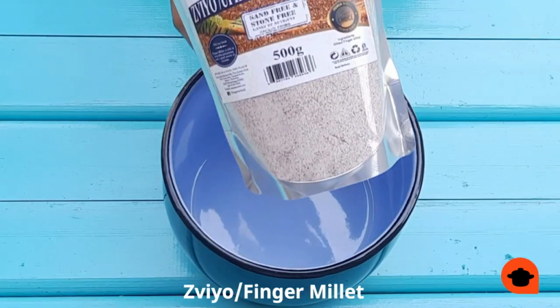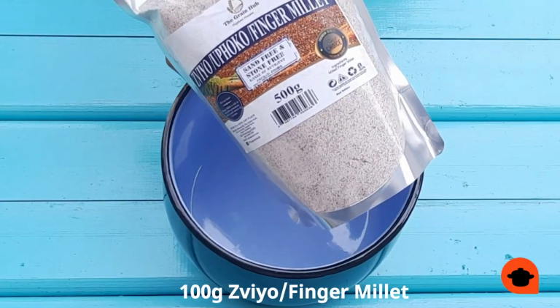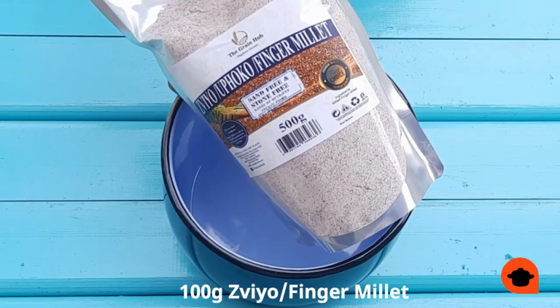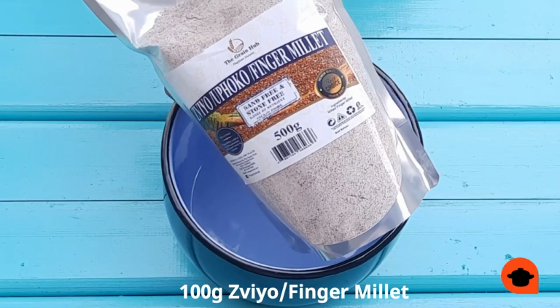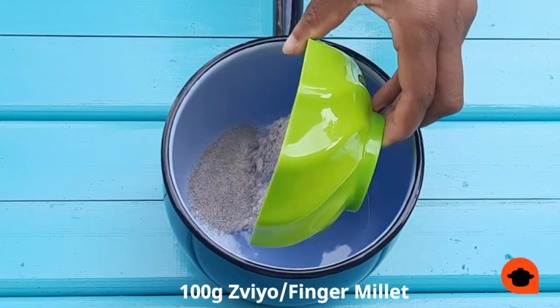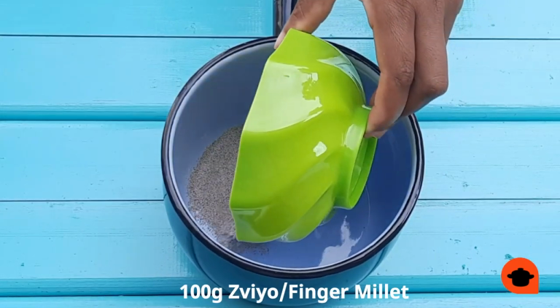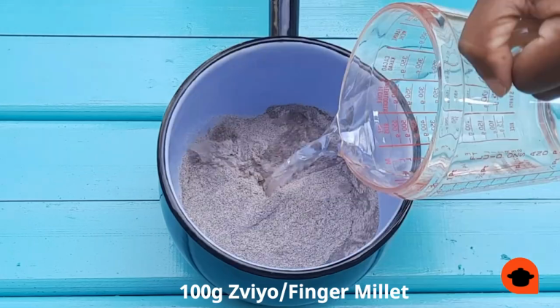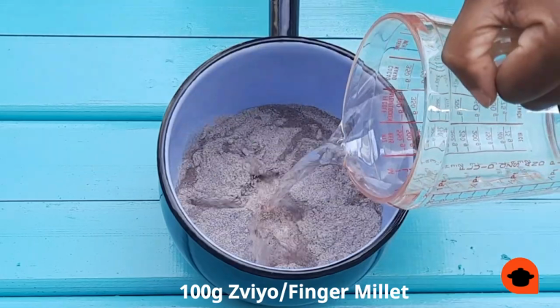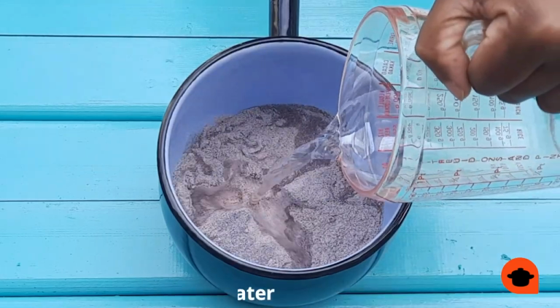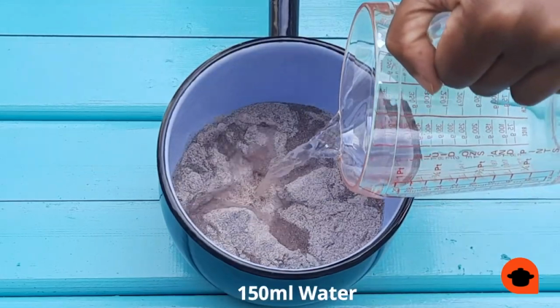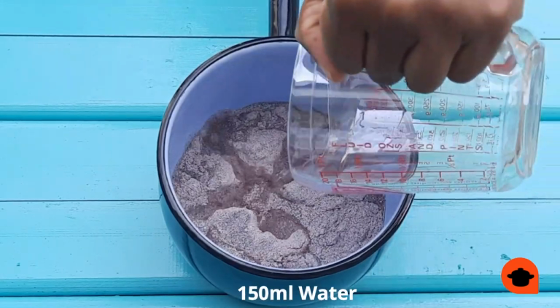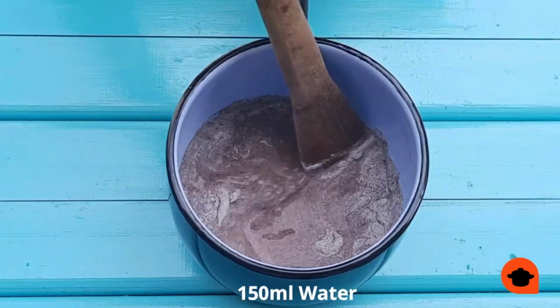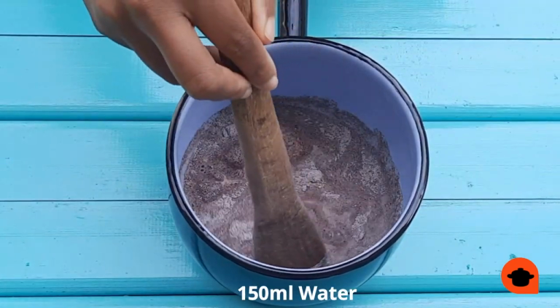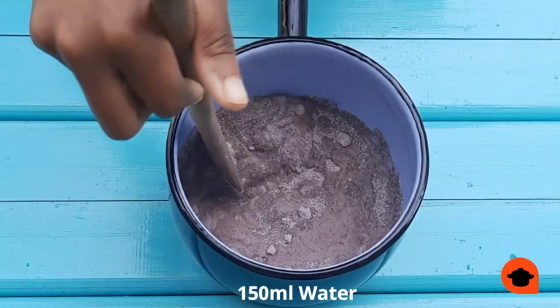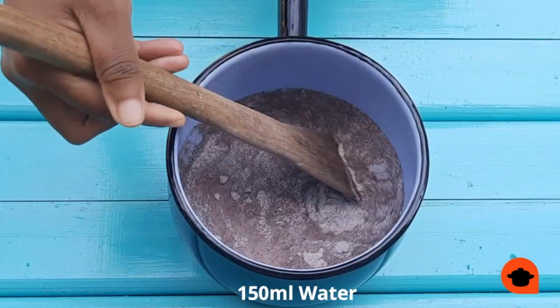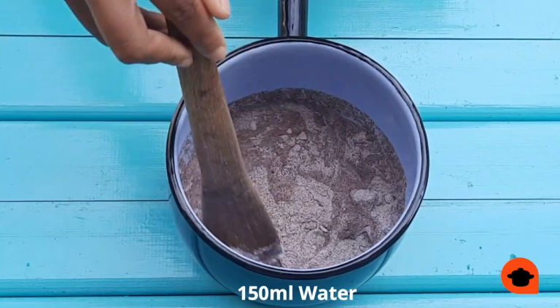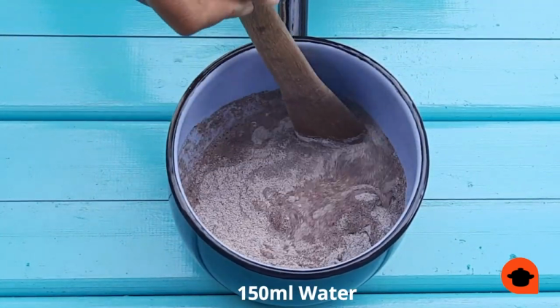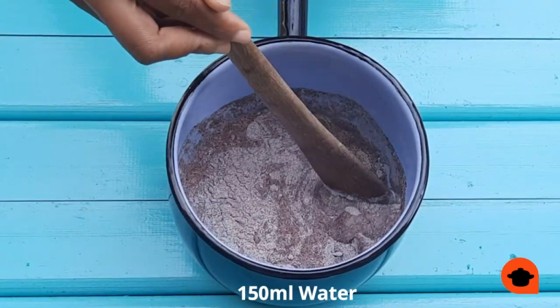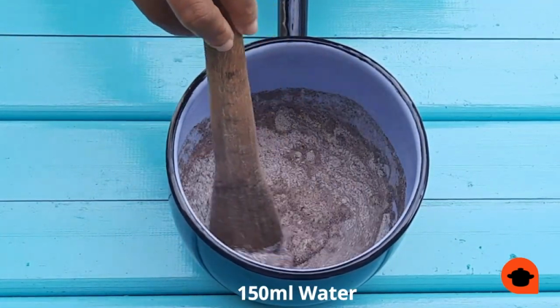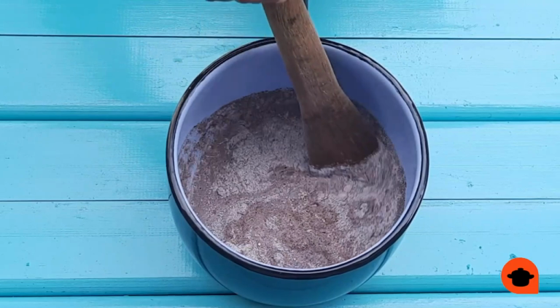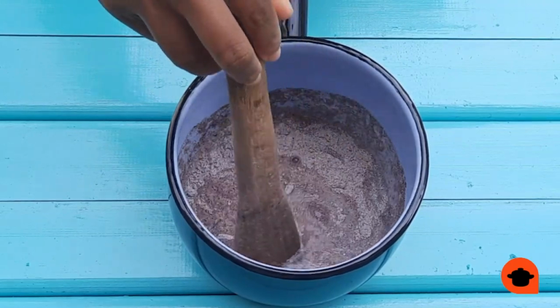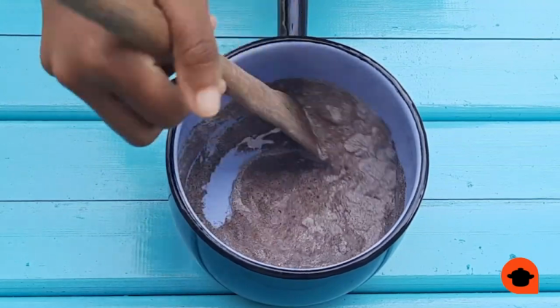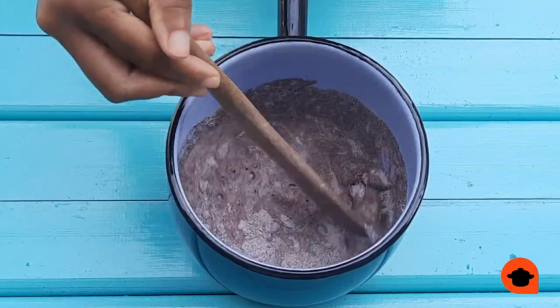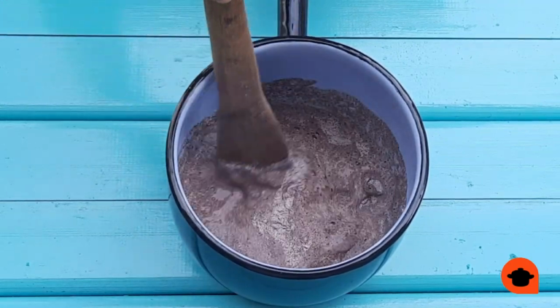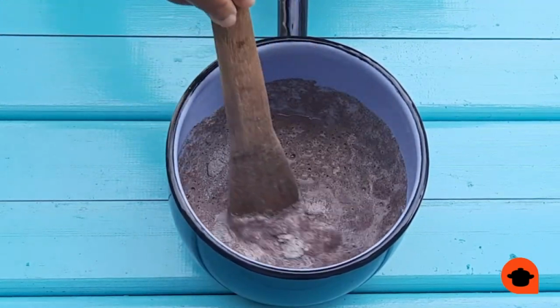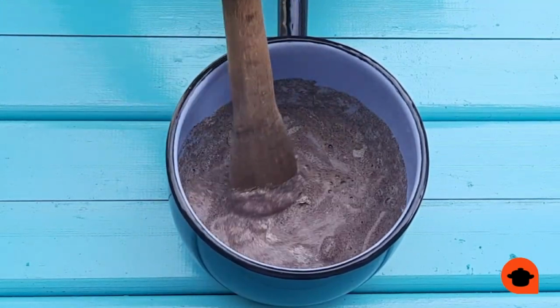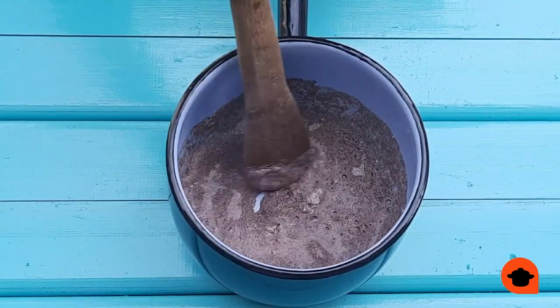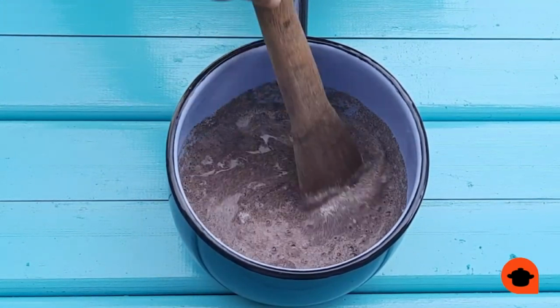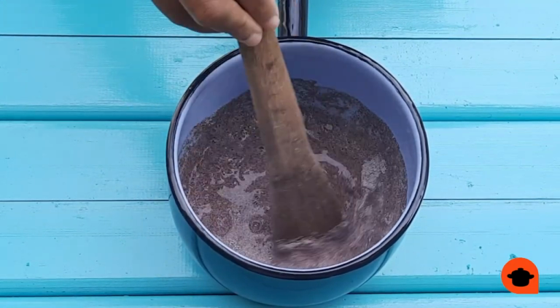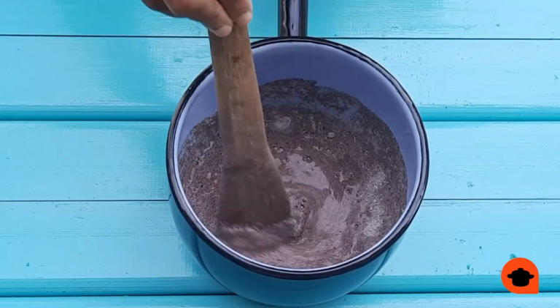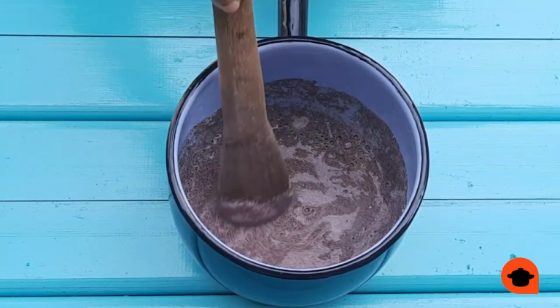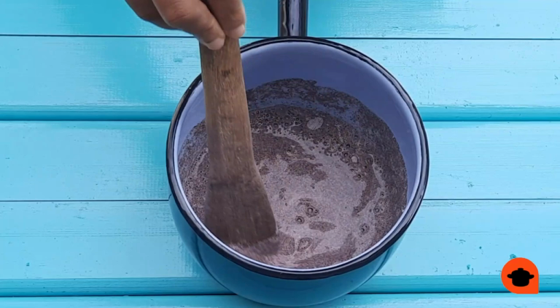I'm going to be adding 100 grams of Ziyo and 150 ml of room temperature water. Give this a good mix until I have a smooth paste. This sadza I'm making today will serve 2 to 3 people.